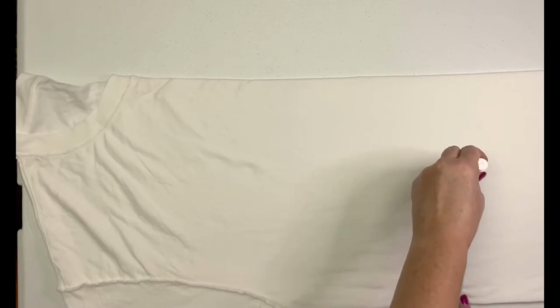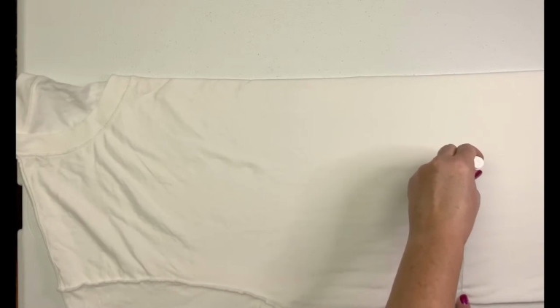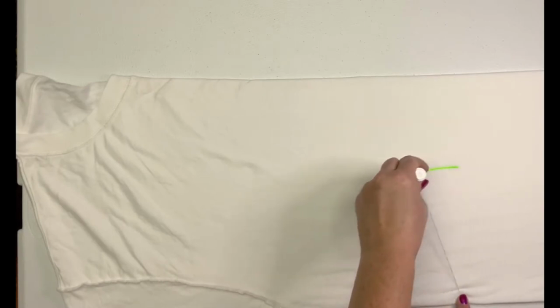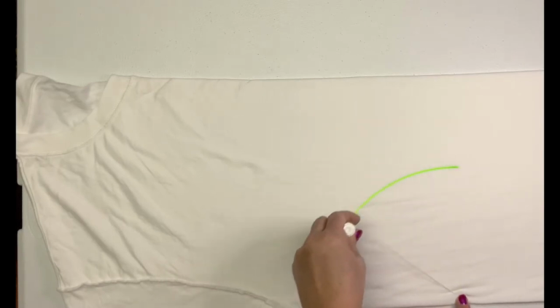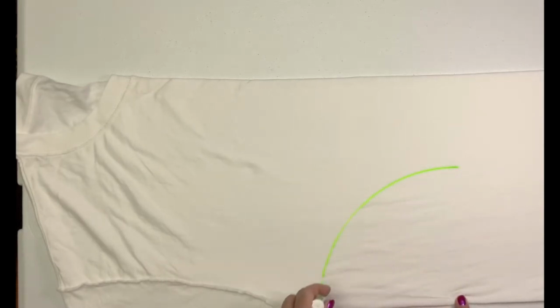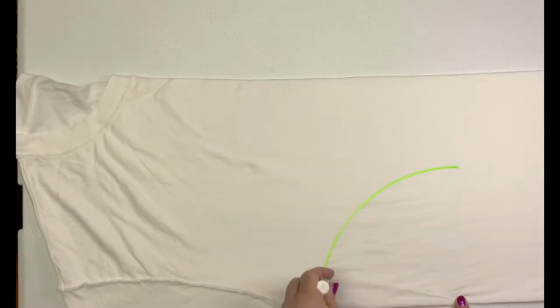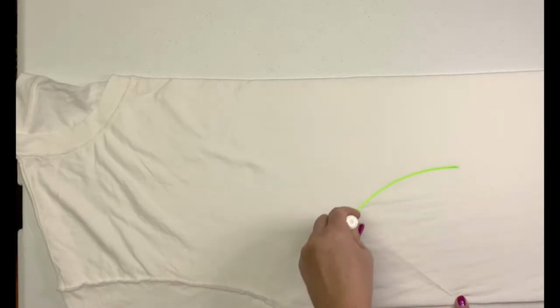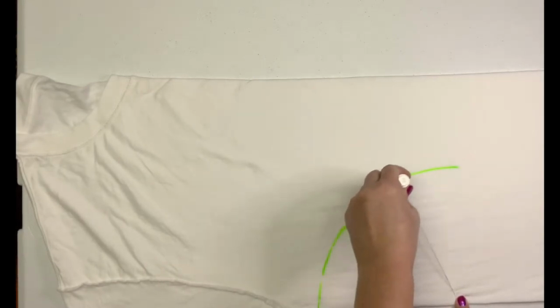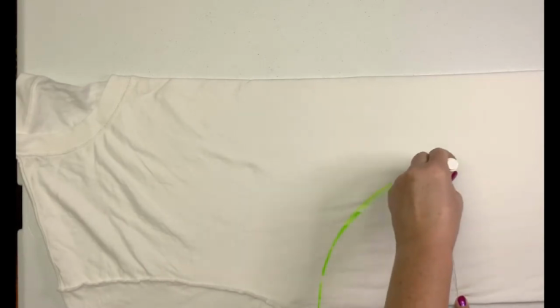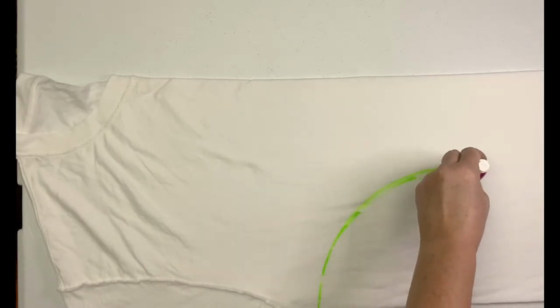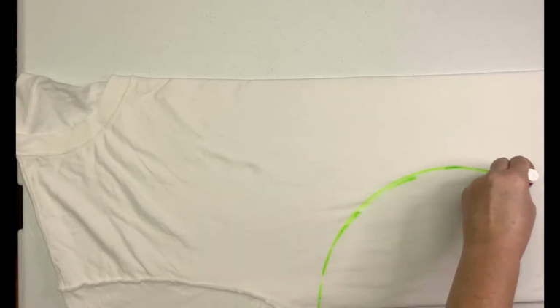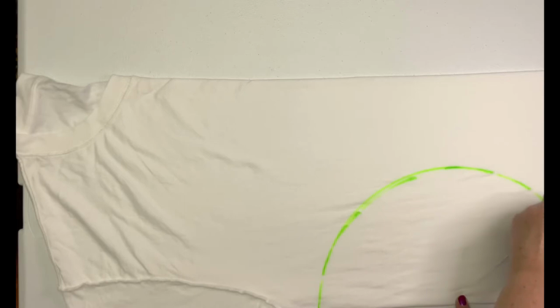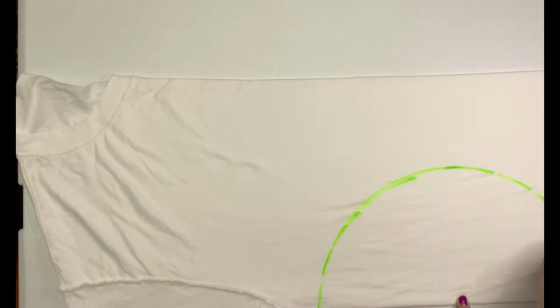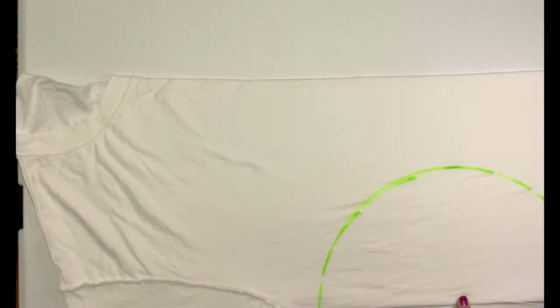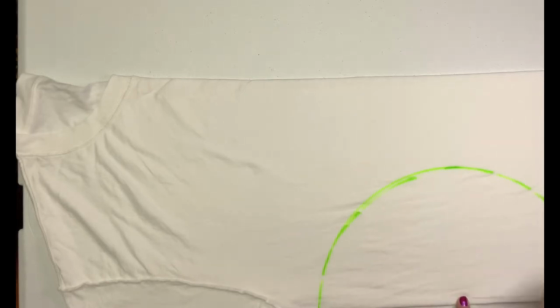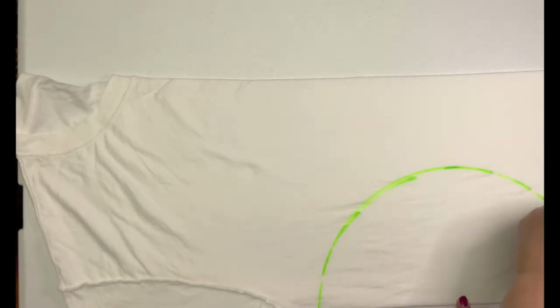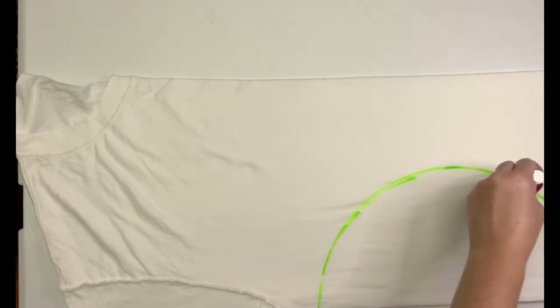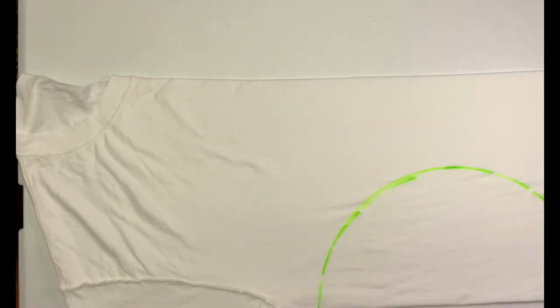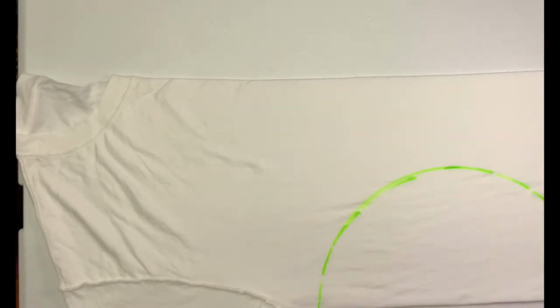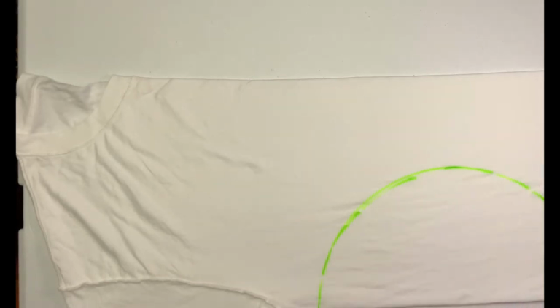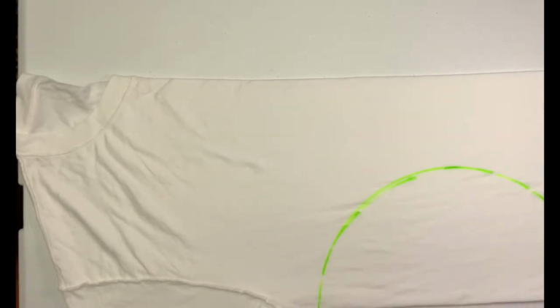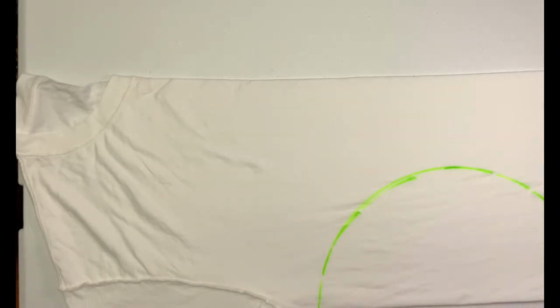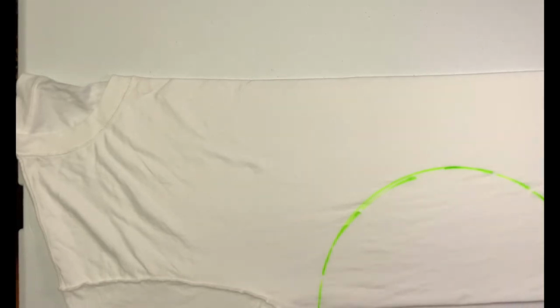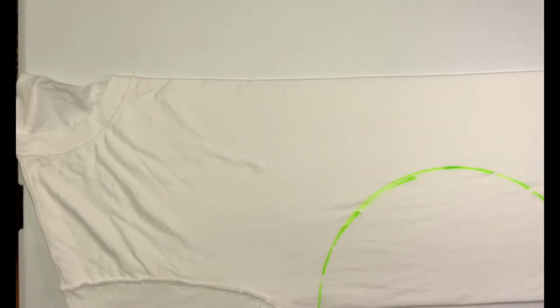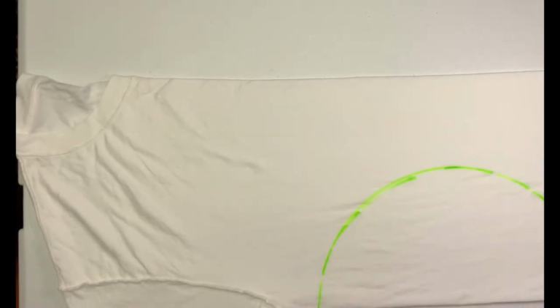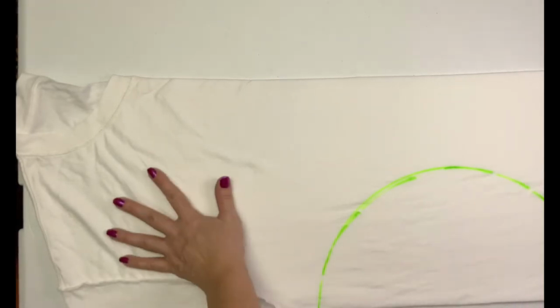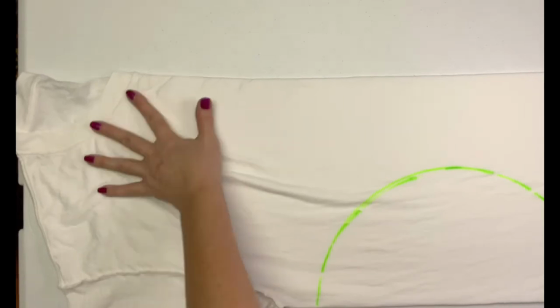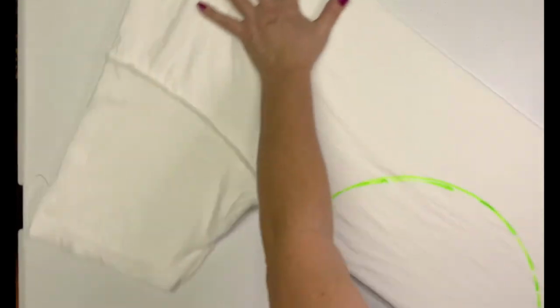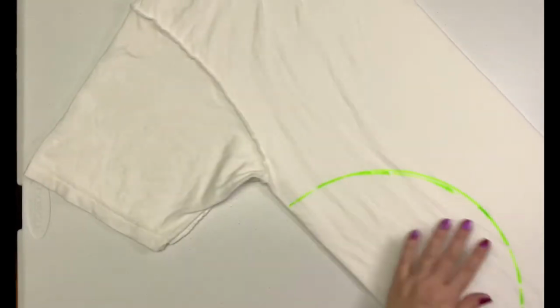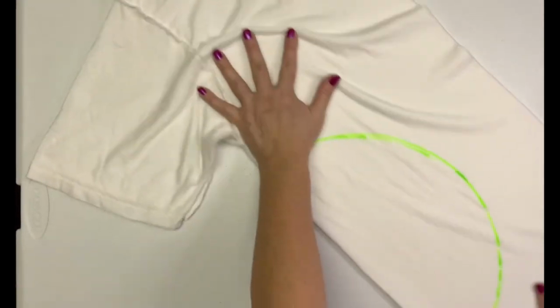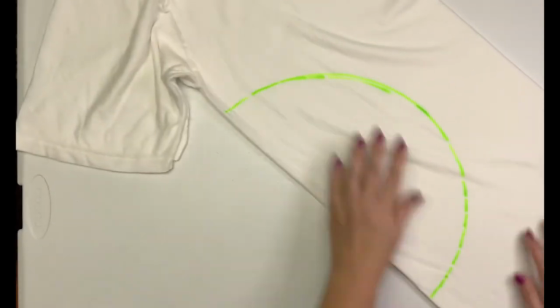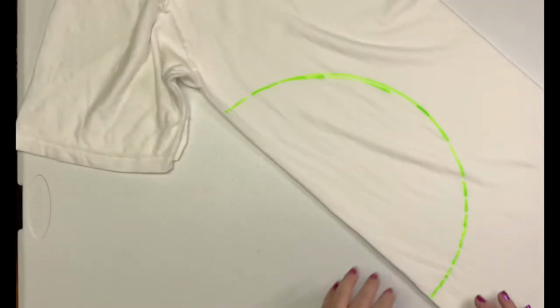The shirt has been turned inside out and folded in half. I'm using a washable marker to create a half circle that I'm going to fan fold up, which is going to create my pattern.